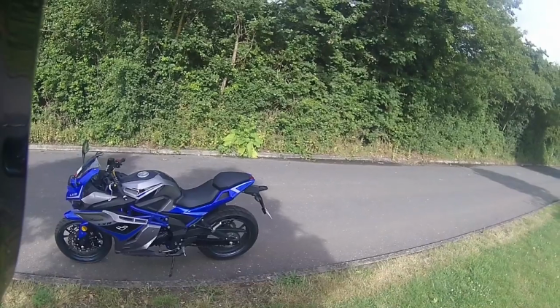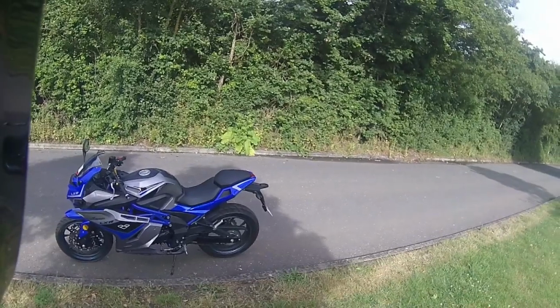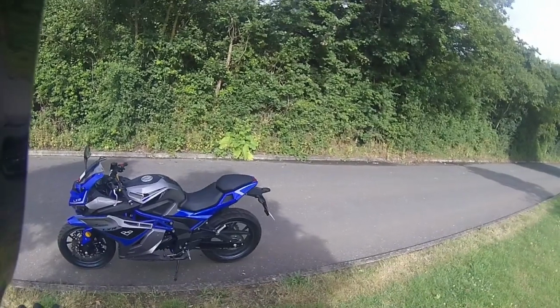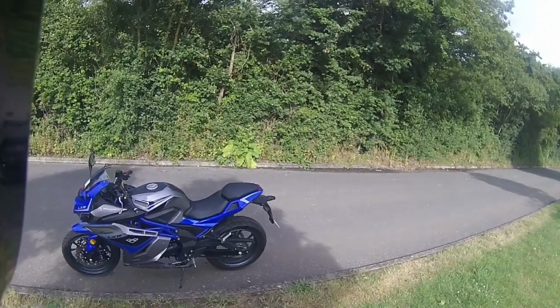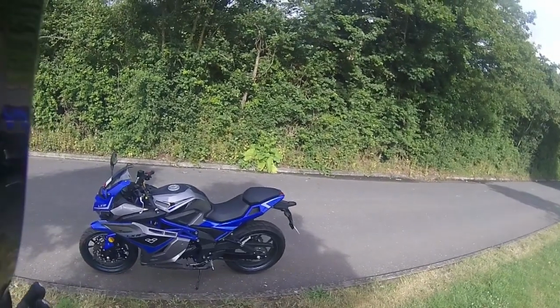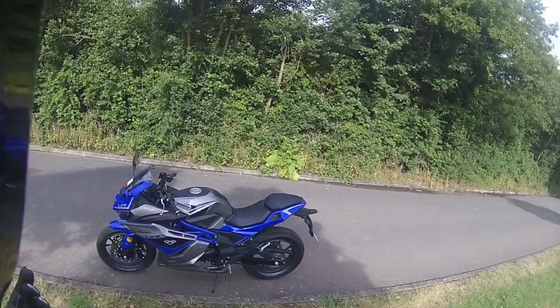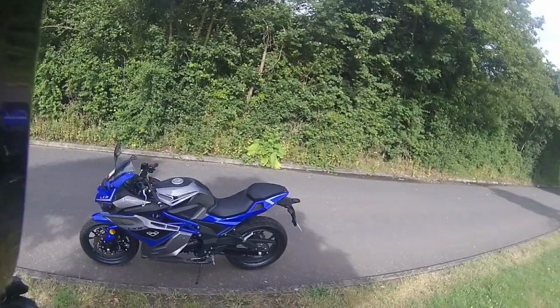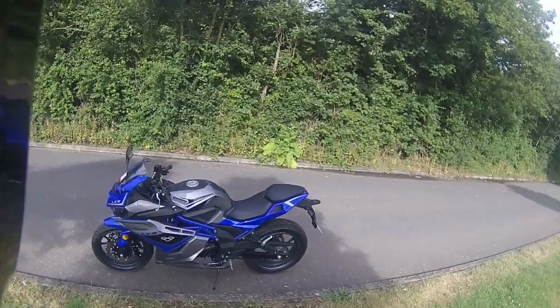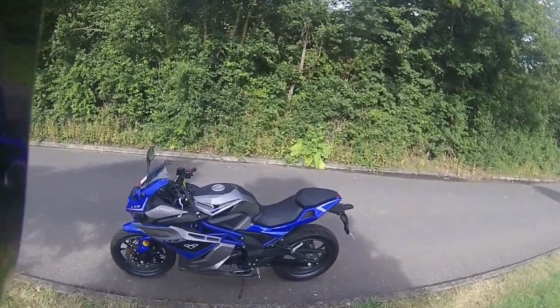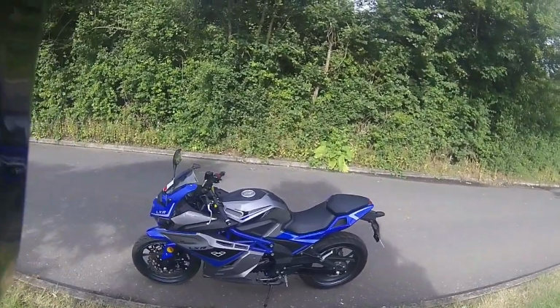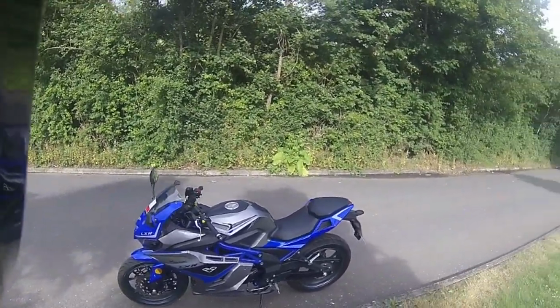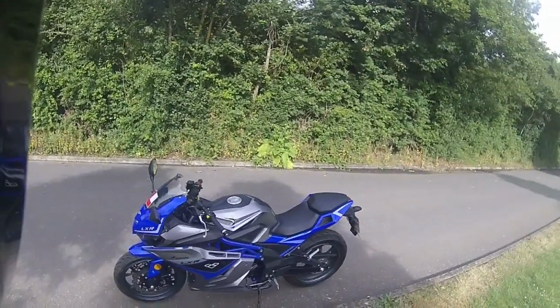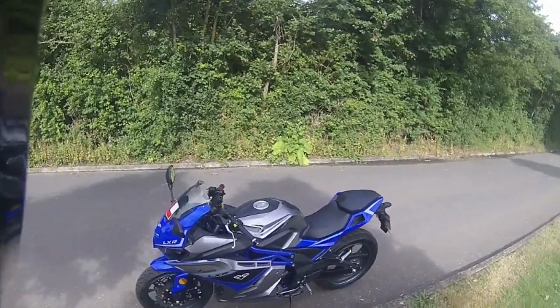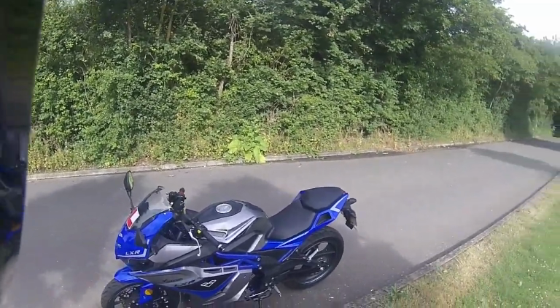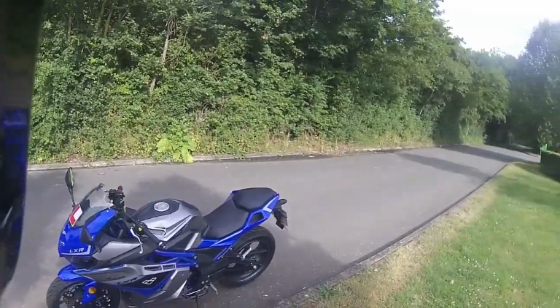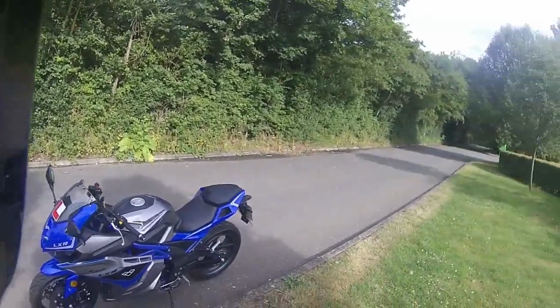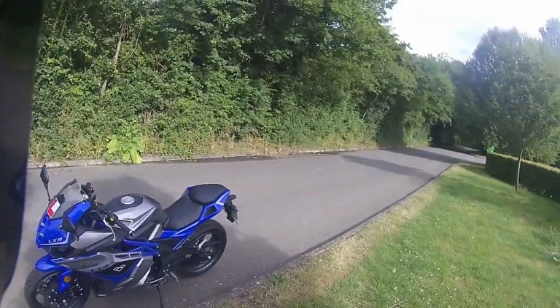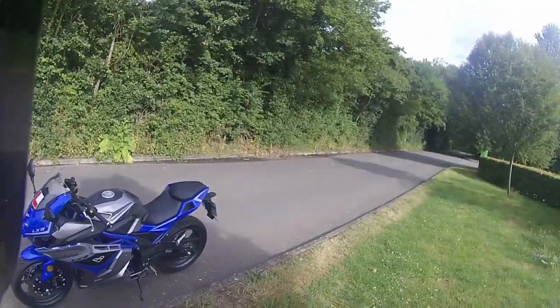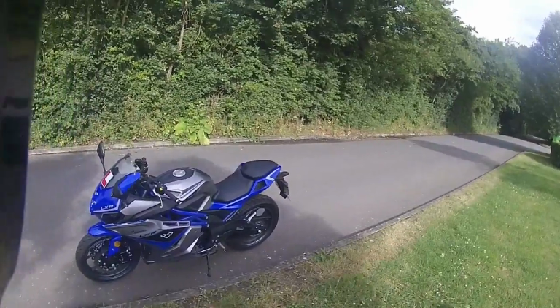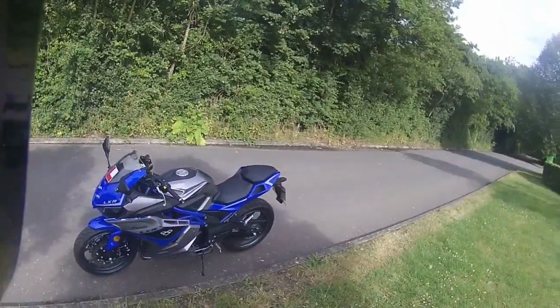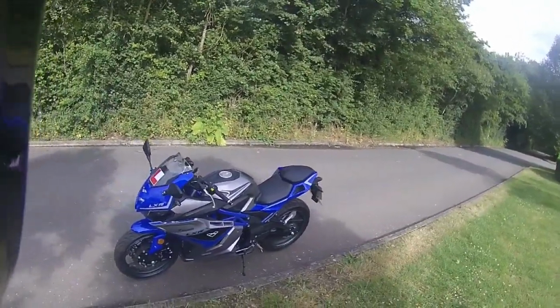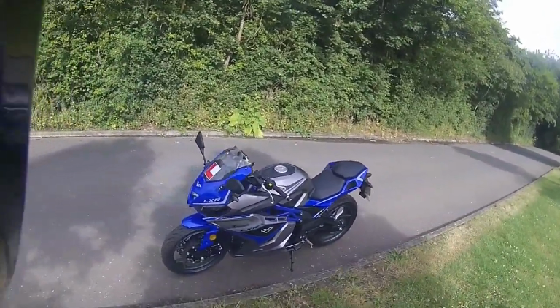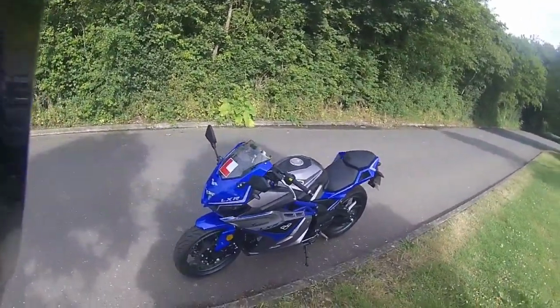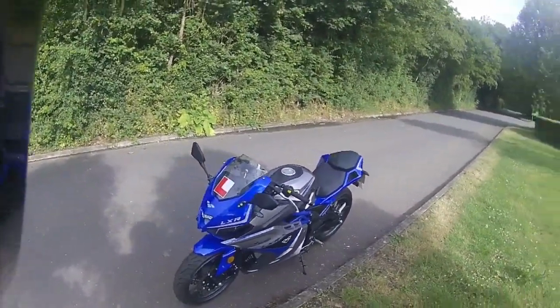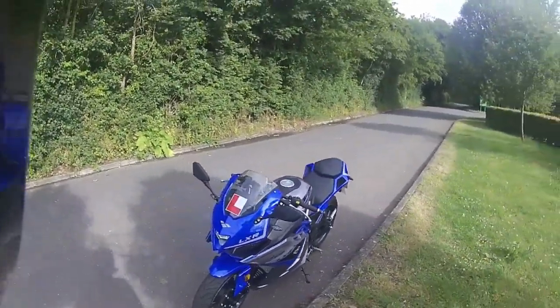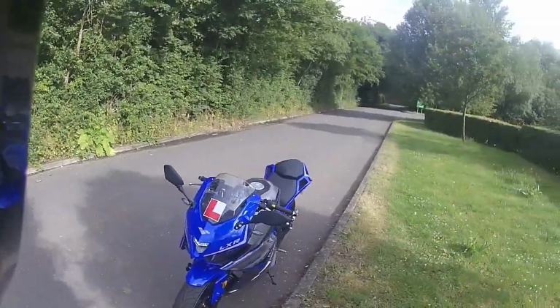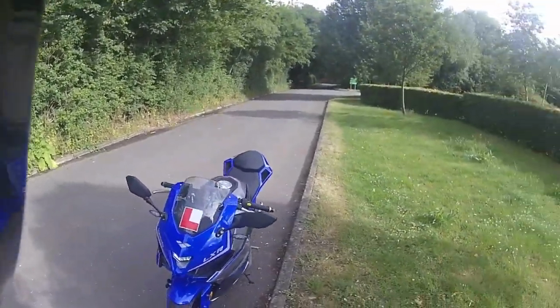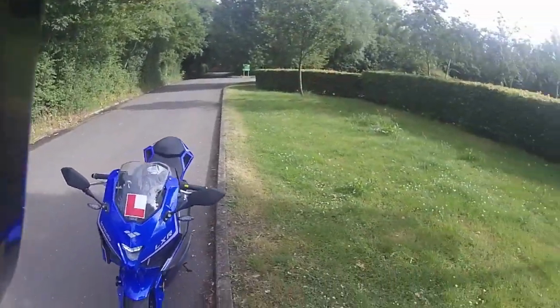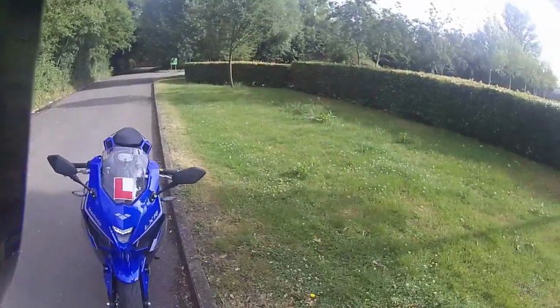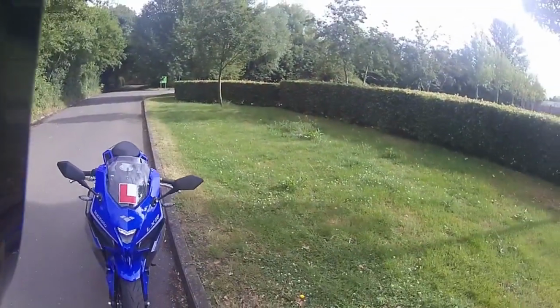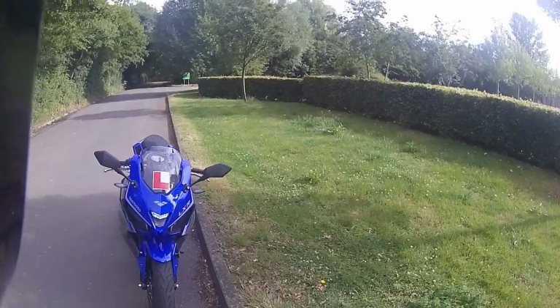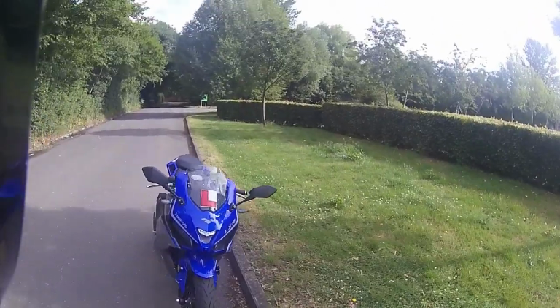Welcome back with Eclipse Motorcycles. This morning is the second ride test - this one is for our customer Wayne. It's just a quick ride test to show him his motorcycle being ridden for the purposes of demonstration.